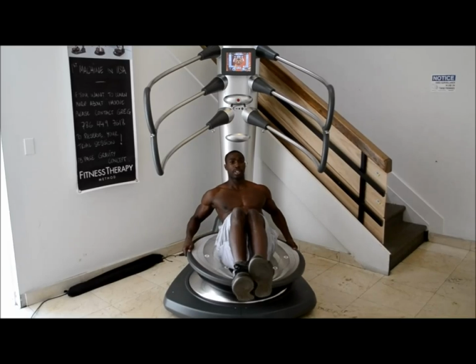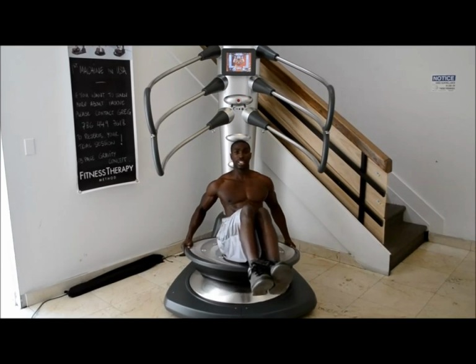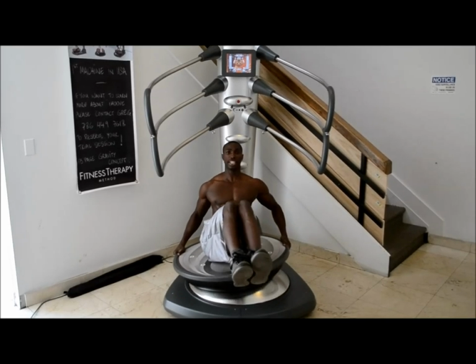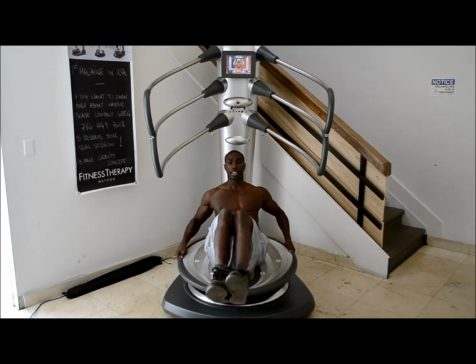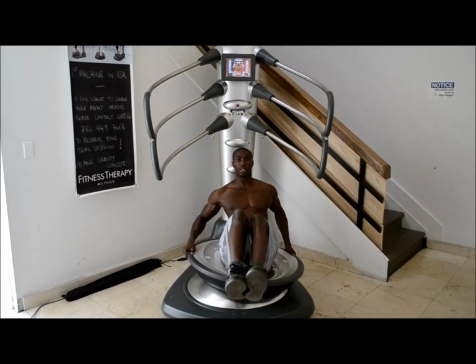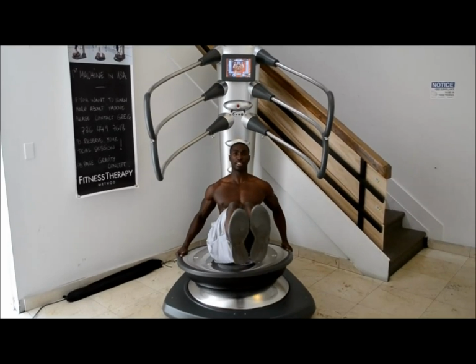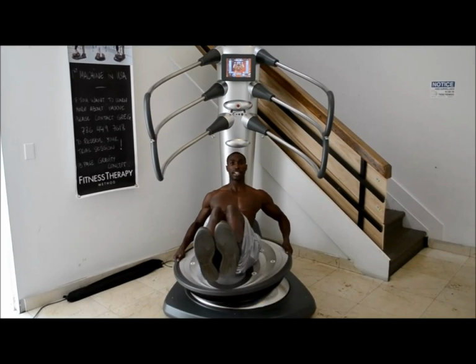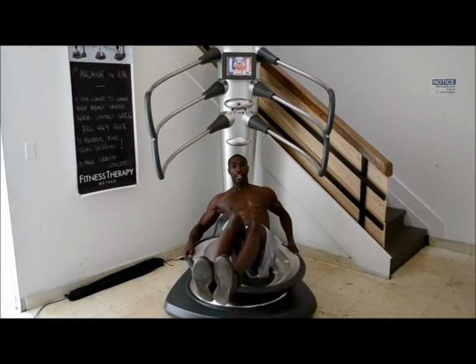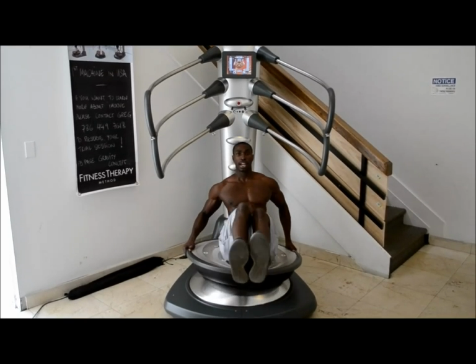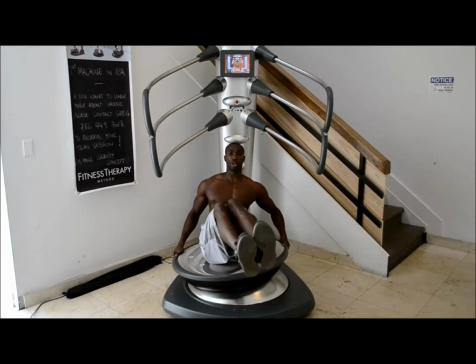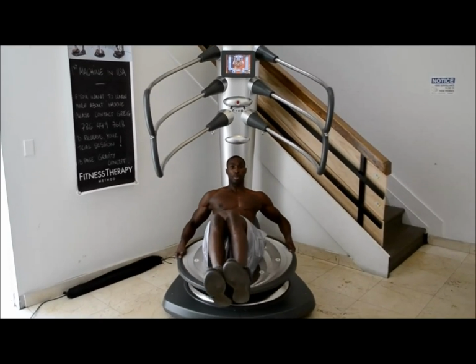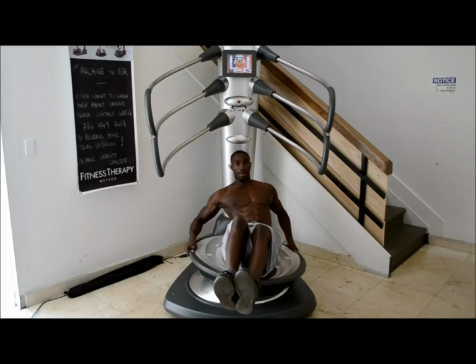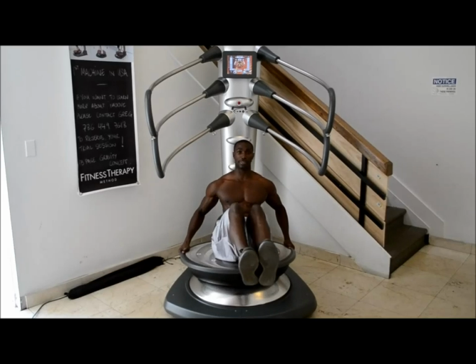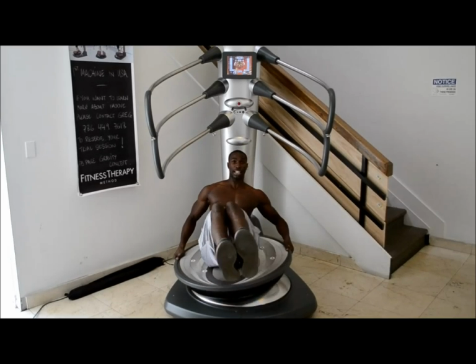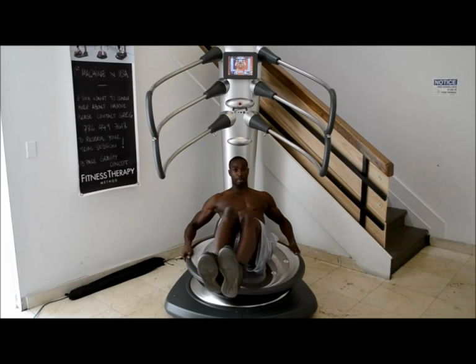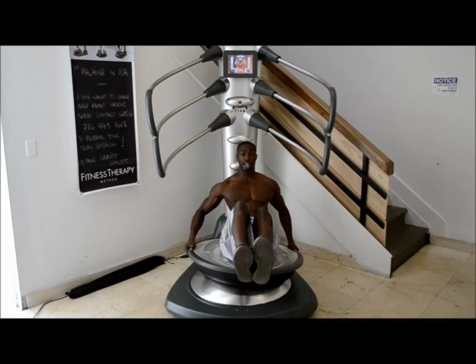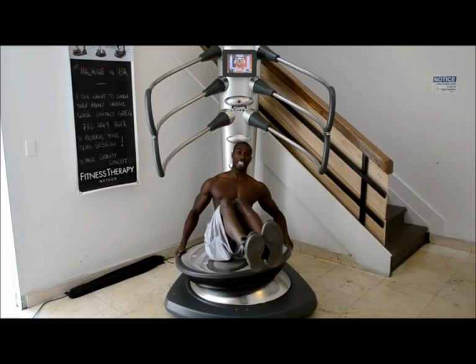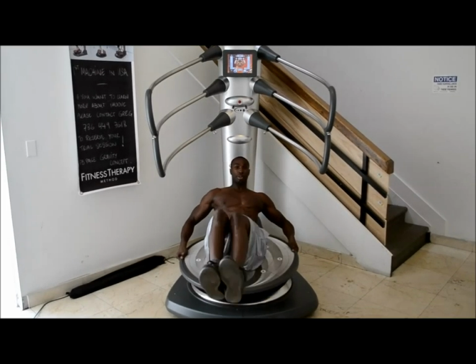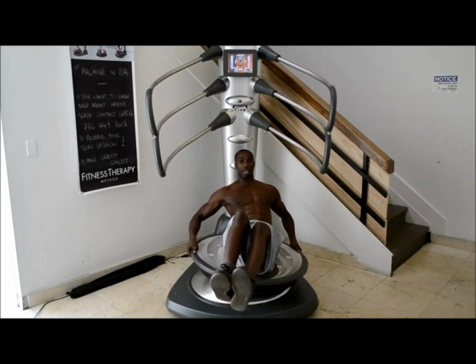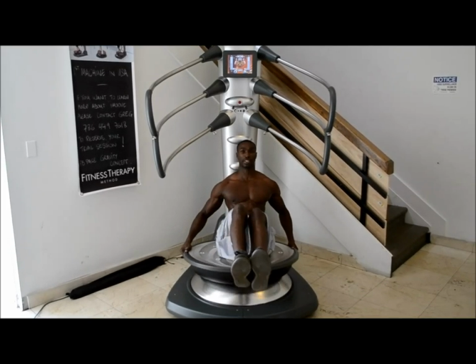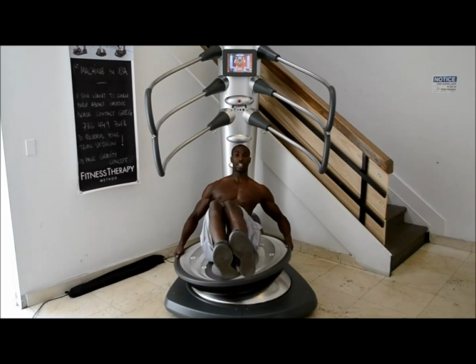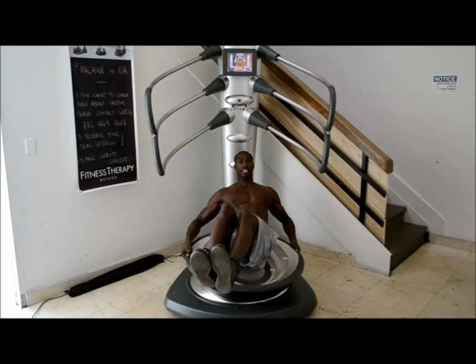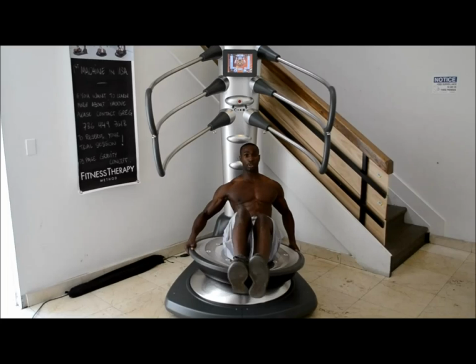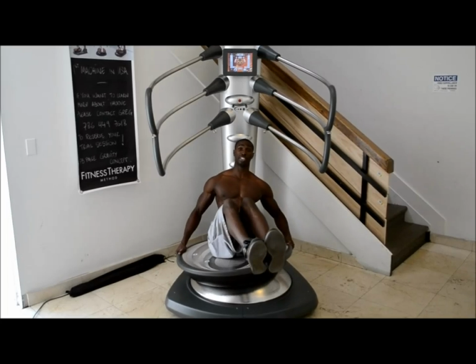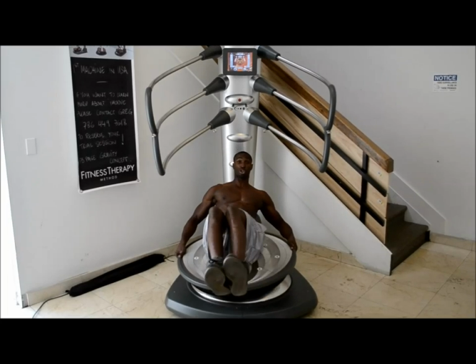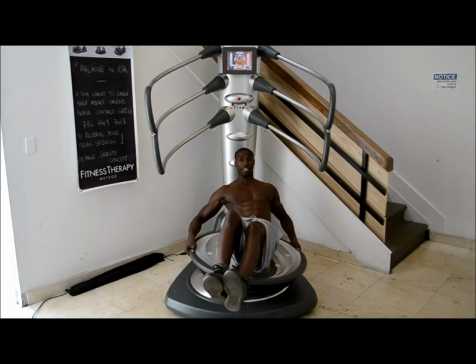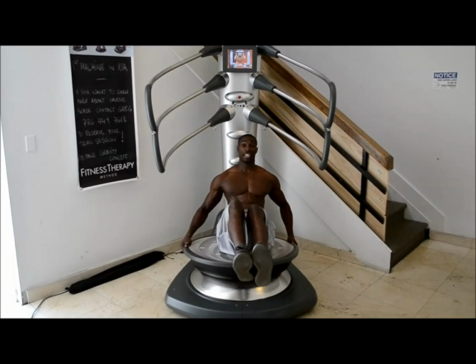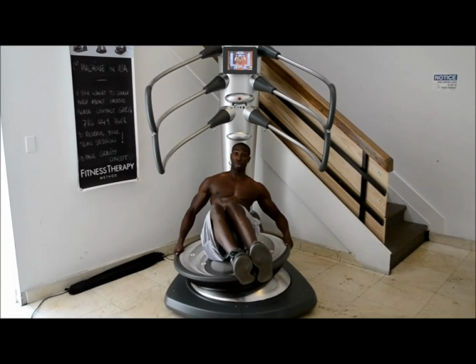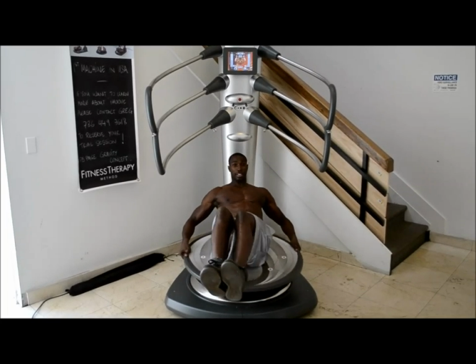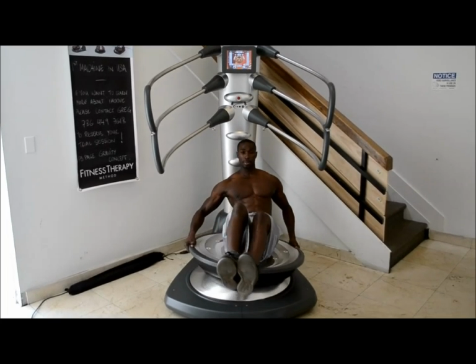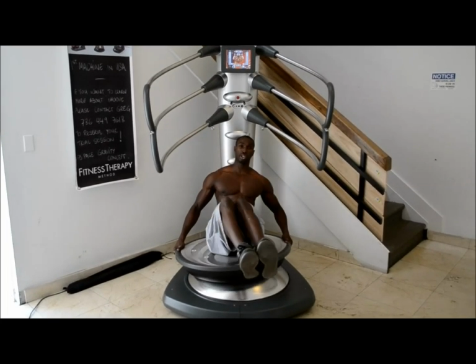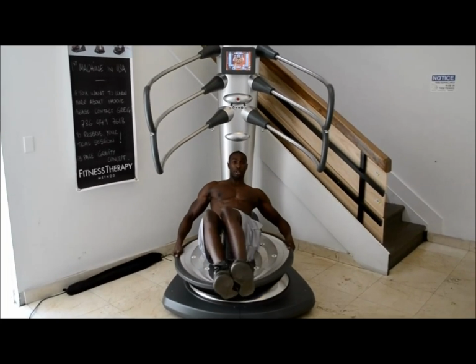As you can see throughout the movement, I'm recruiting more muscle fibers because I have to create stability through an unstable environment. This allows for more muscular recruitment in my obliques and my internal abdominals.